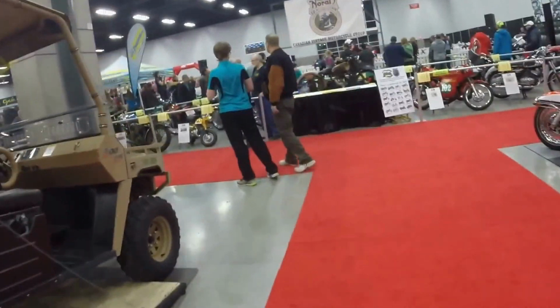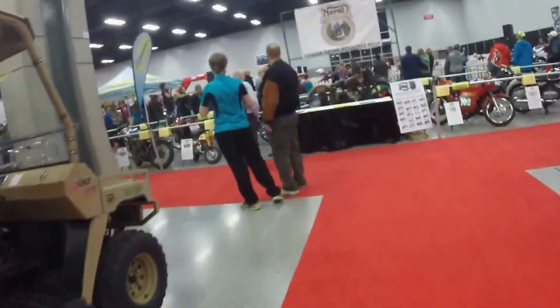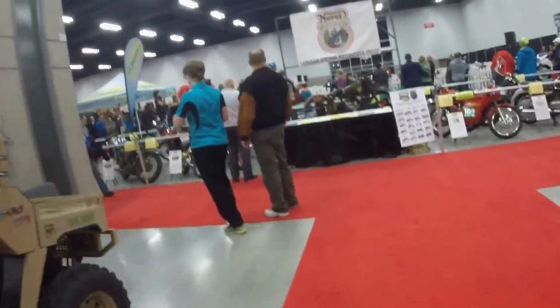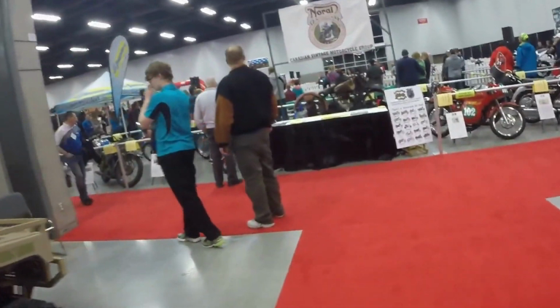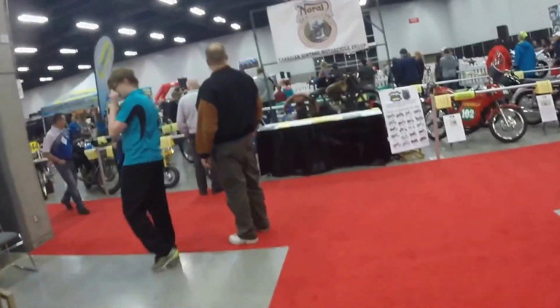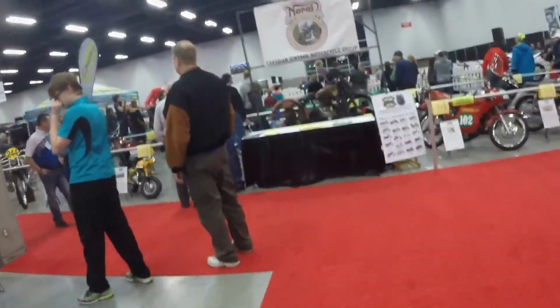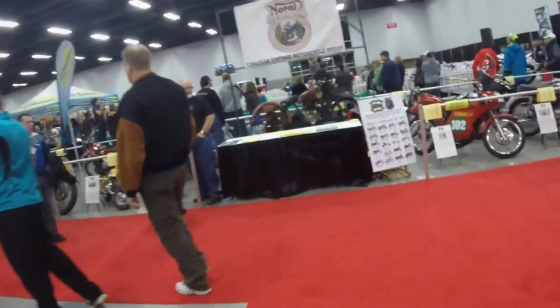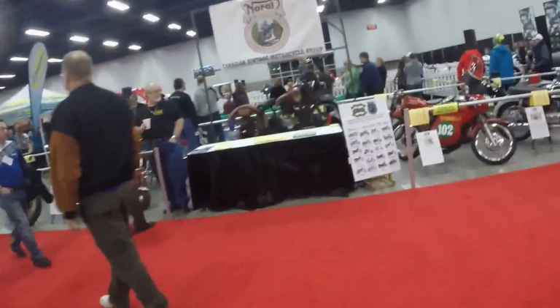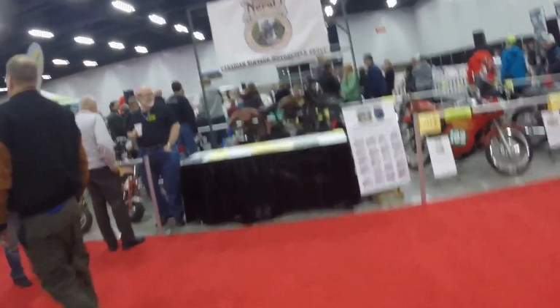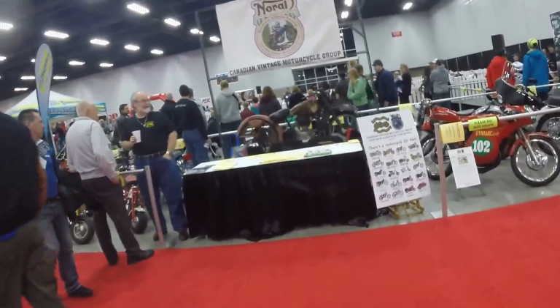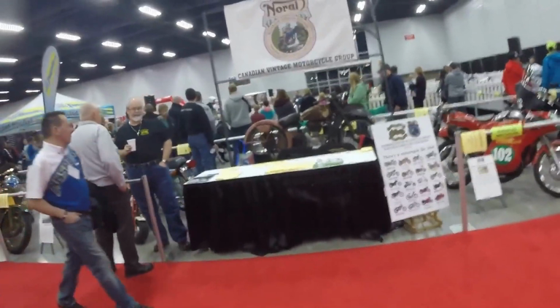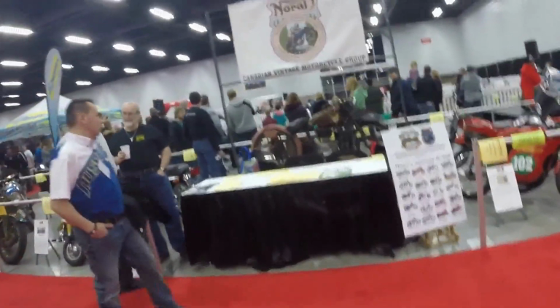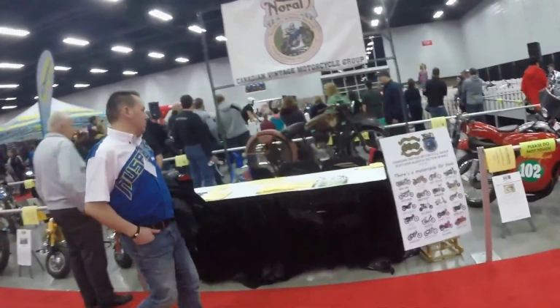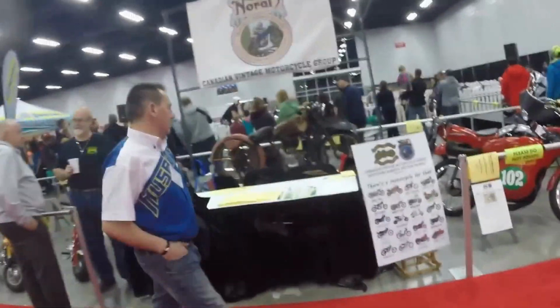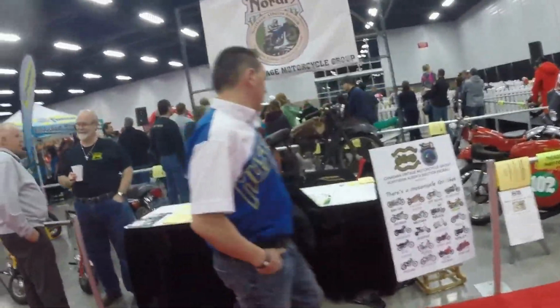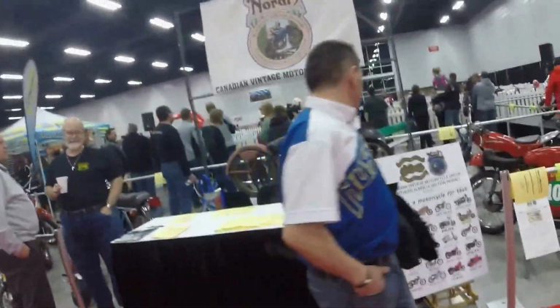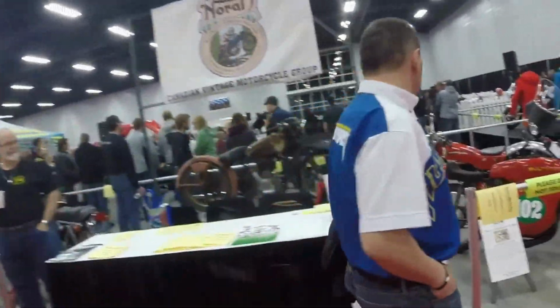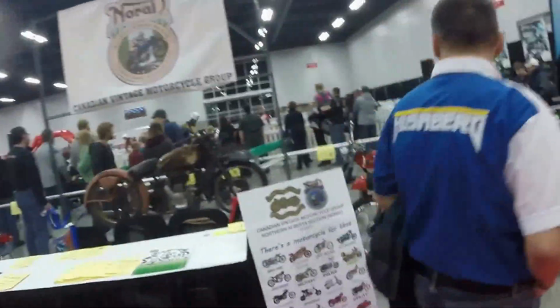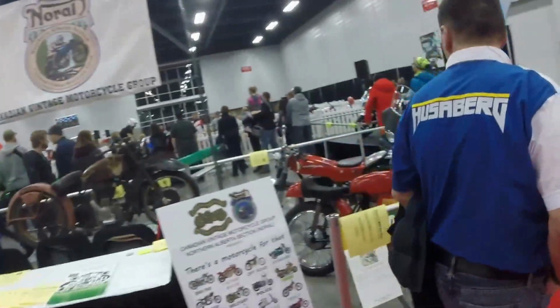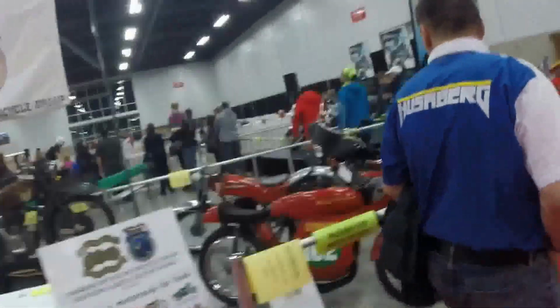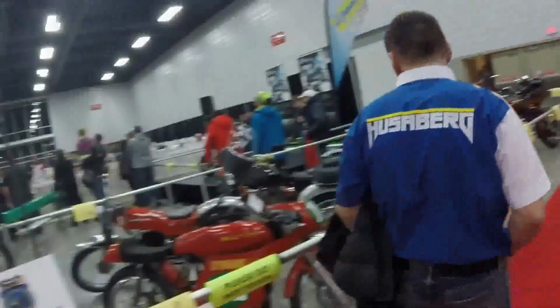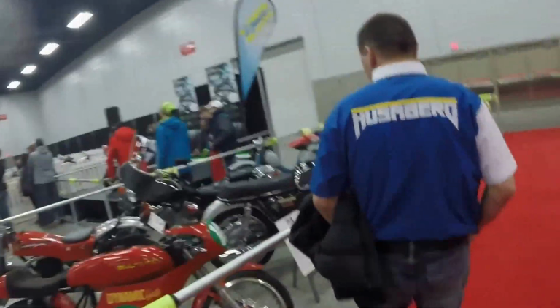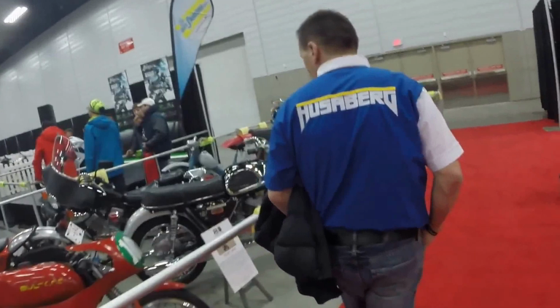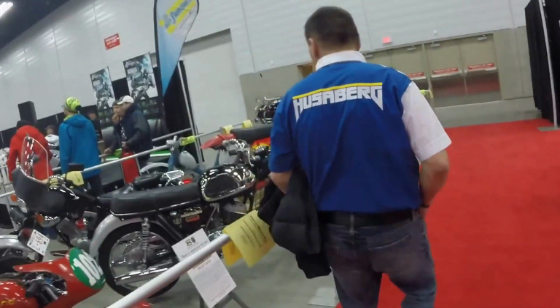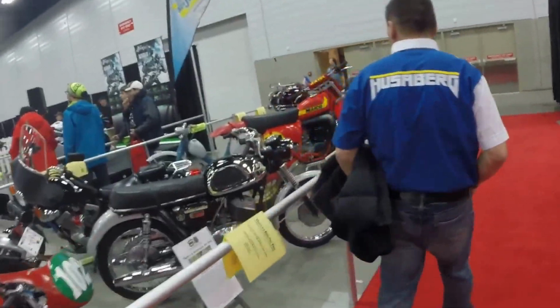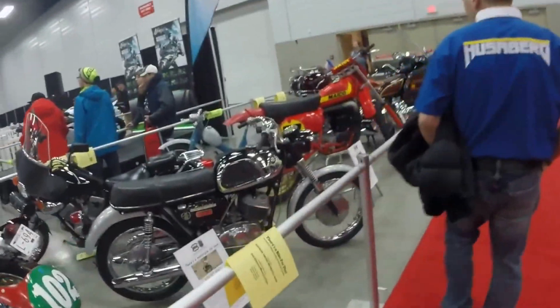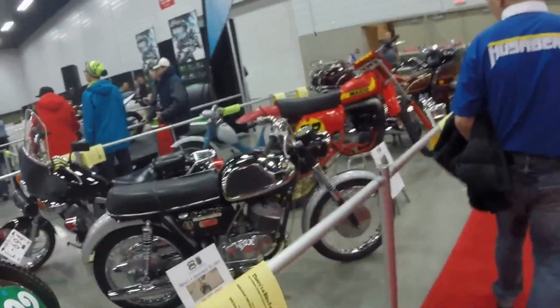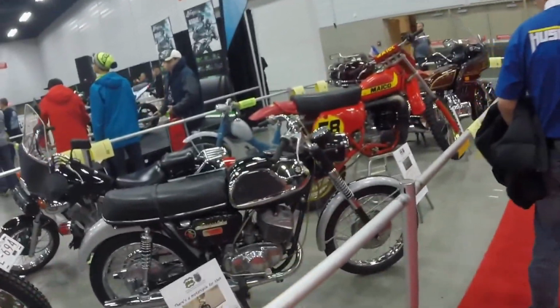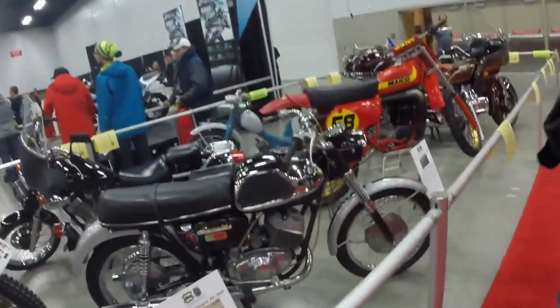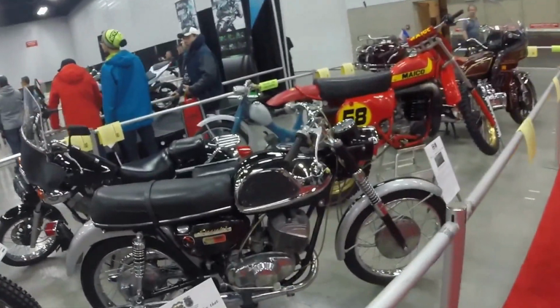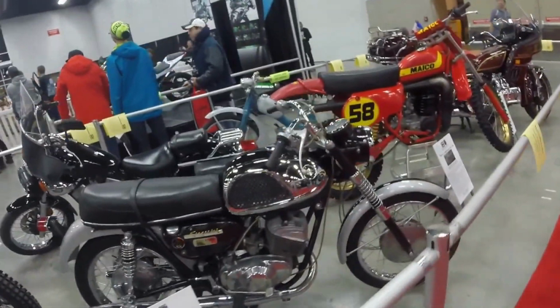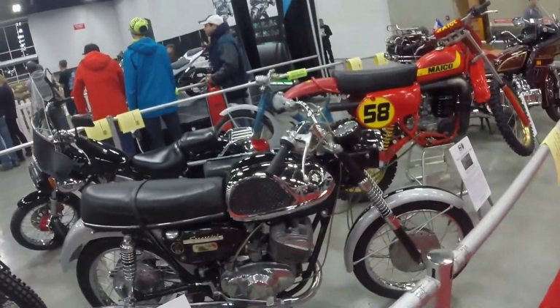This is the Canadian Vintage Motorcycle Group. They've got a 250 Hustler.